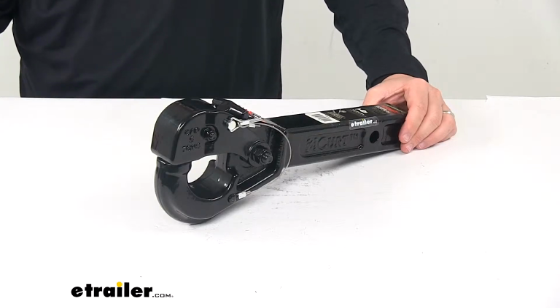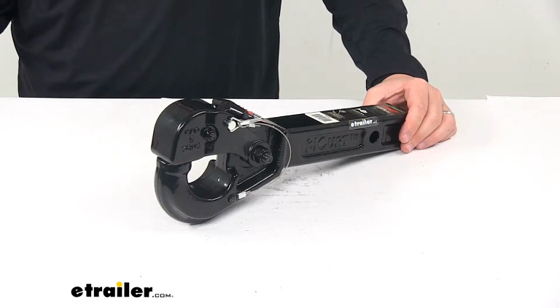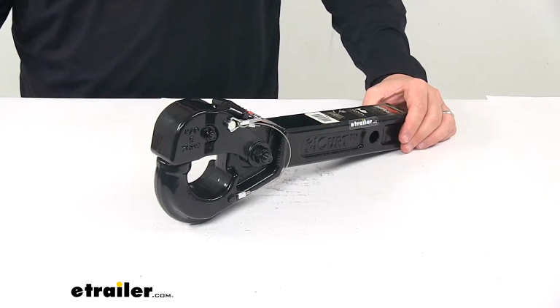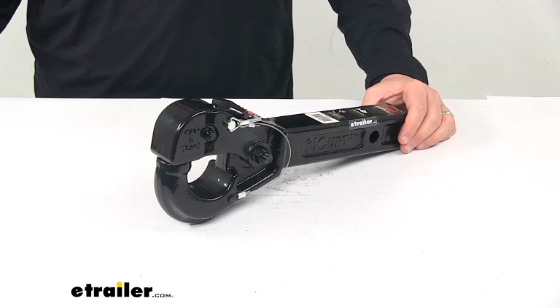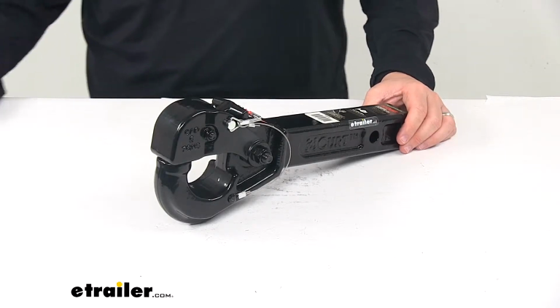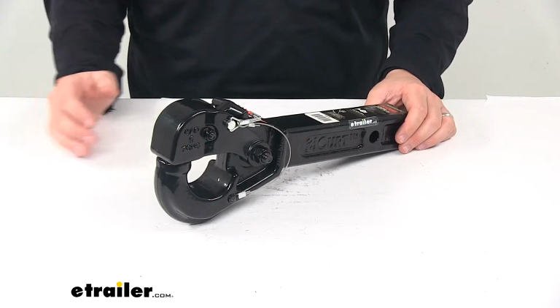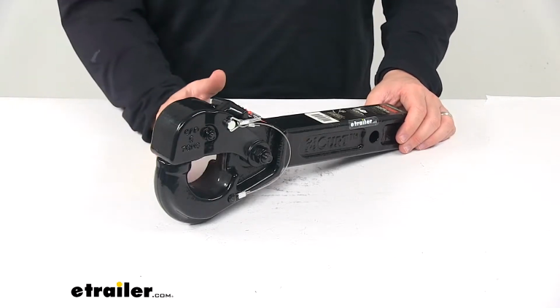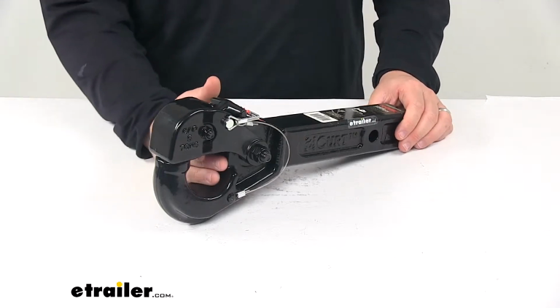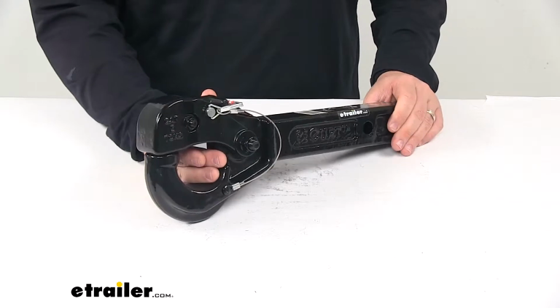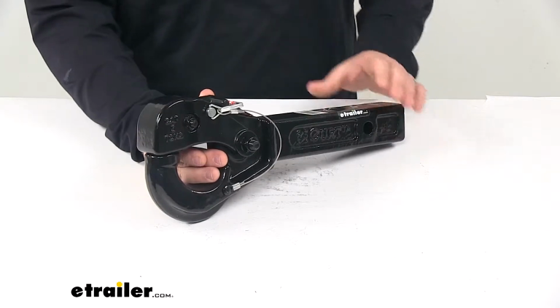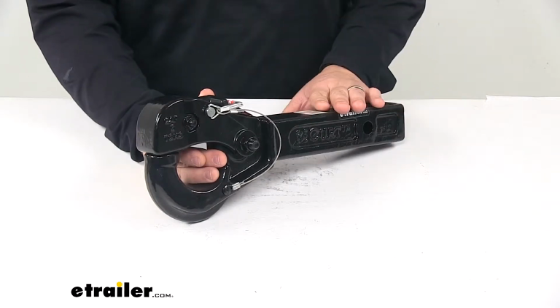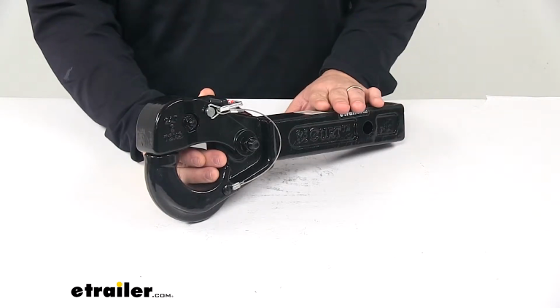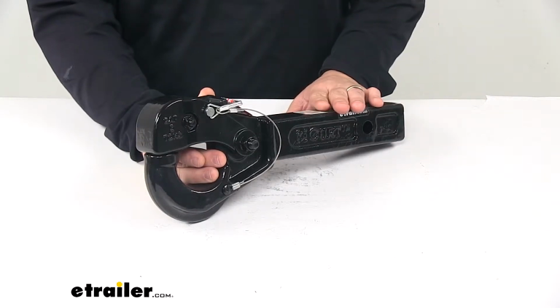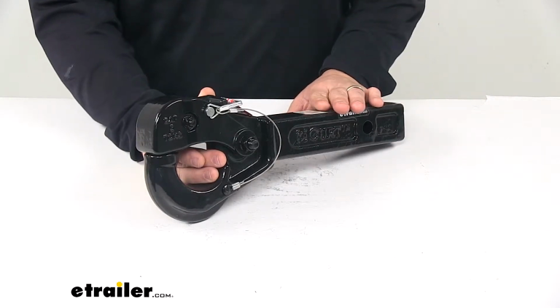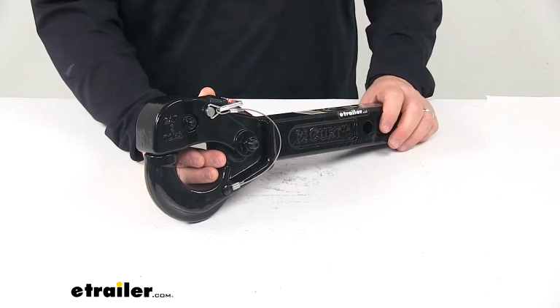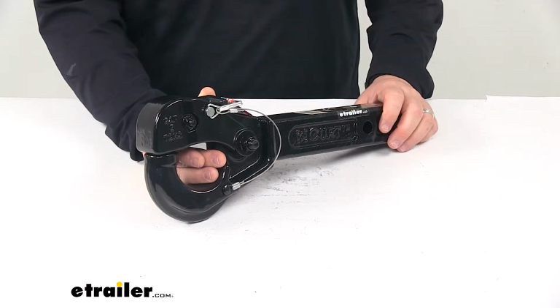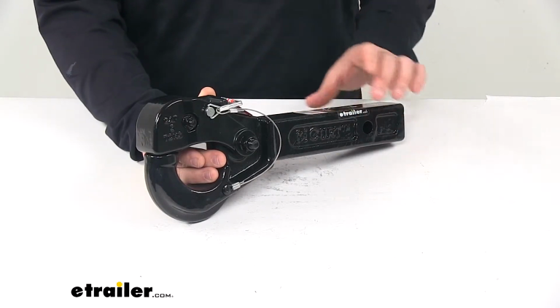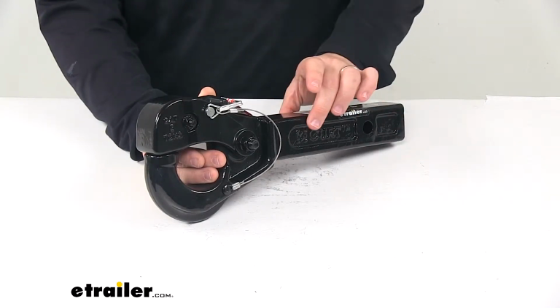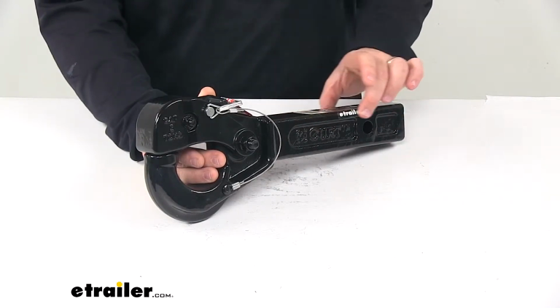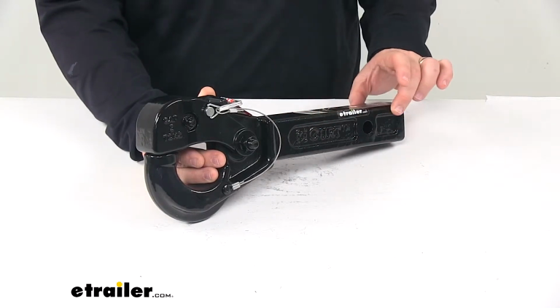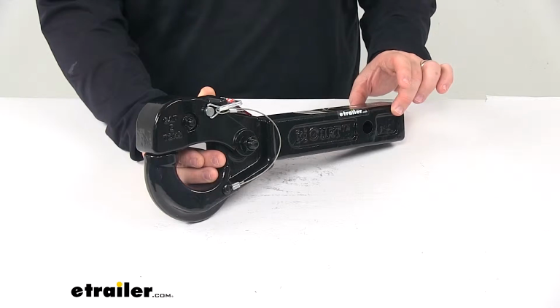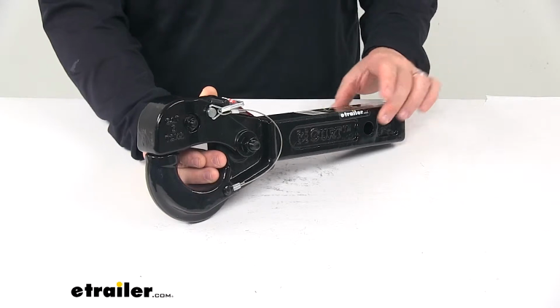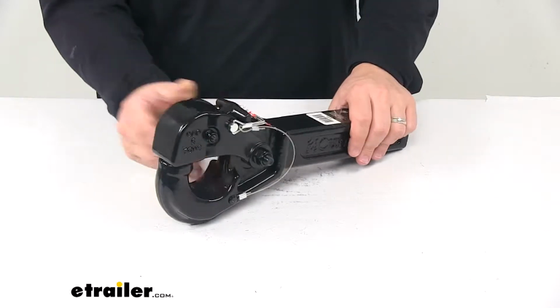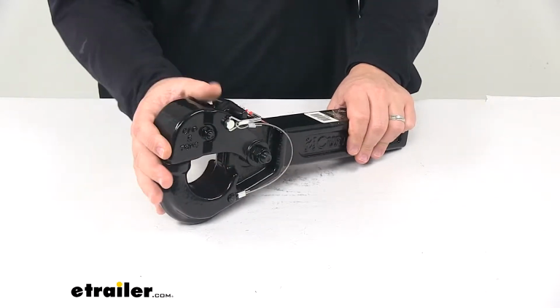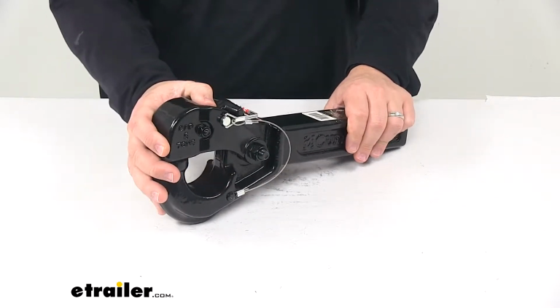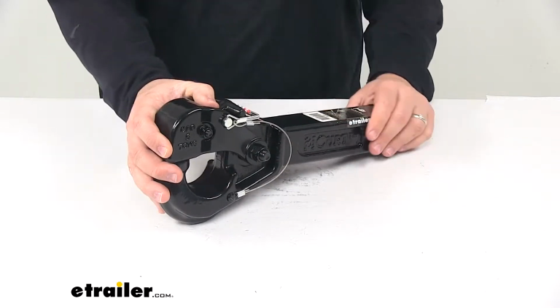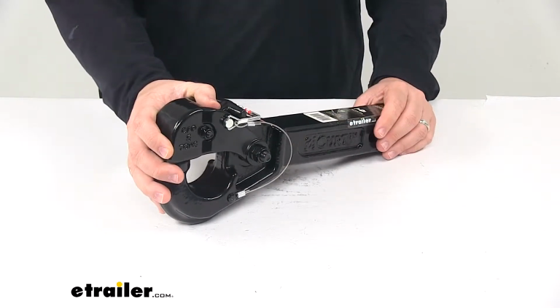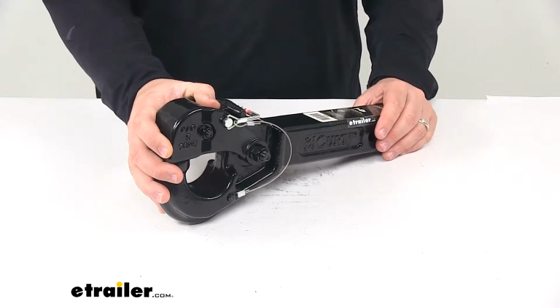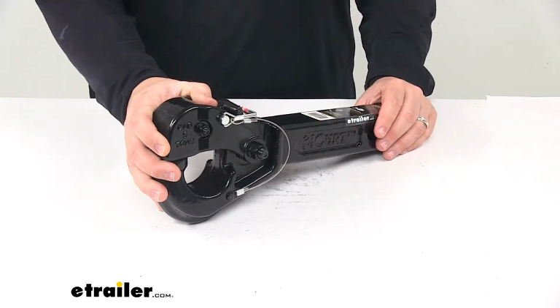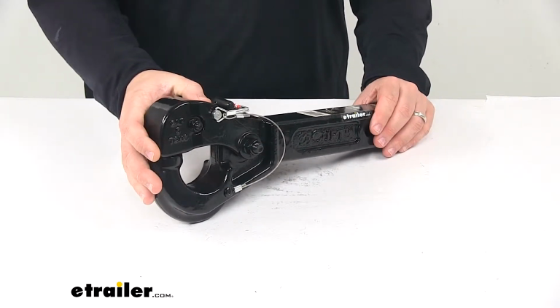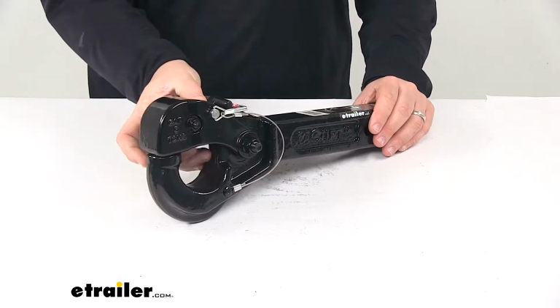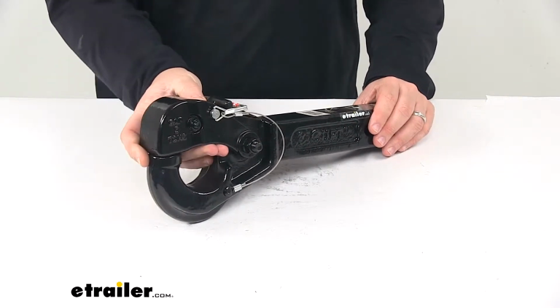Today we're taking a look at the Curt Pintle hook for two-inch hitches. This Pintle hook lets you hook up your trailer to your tow vehicle. It slides into the receiver tube of your hitch and provides the attachment point for the Lunette ring coupler.